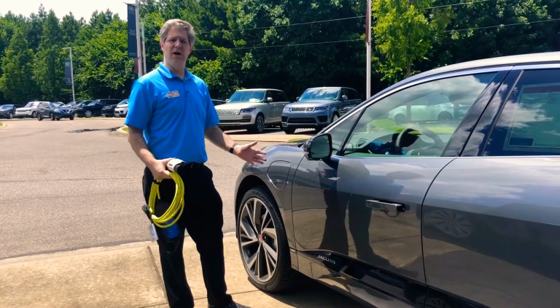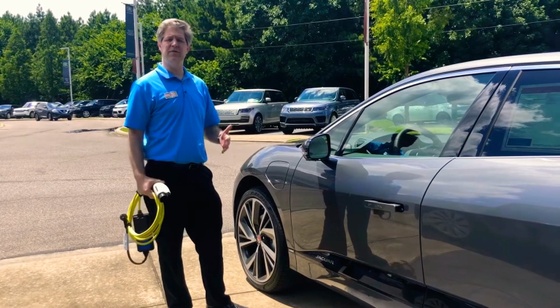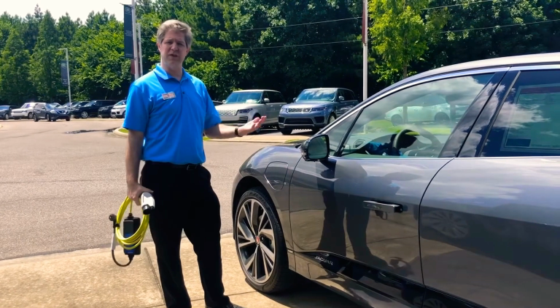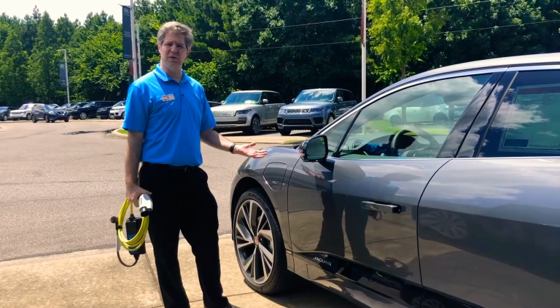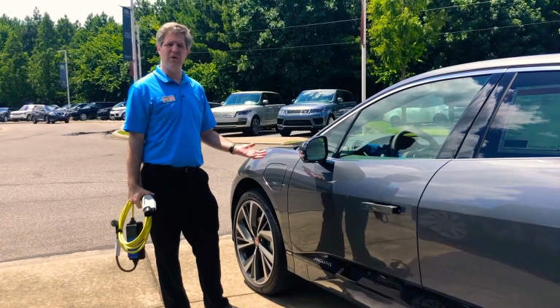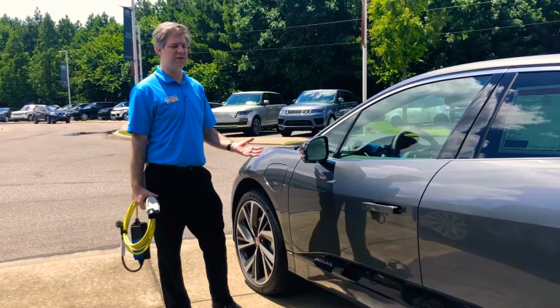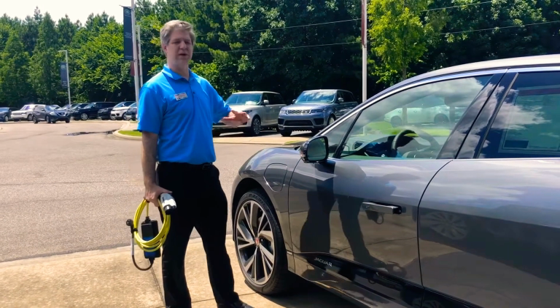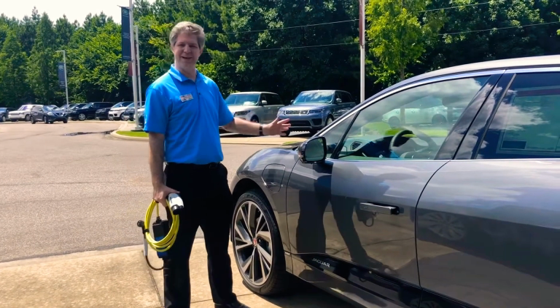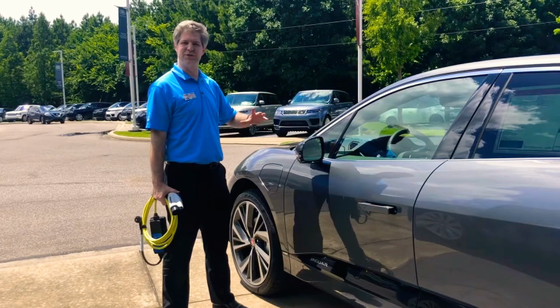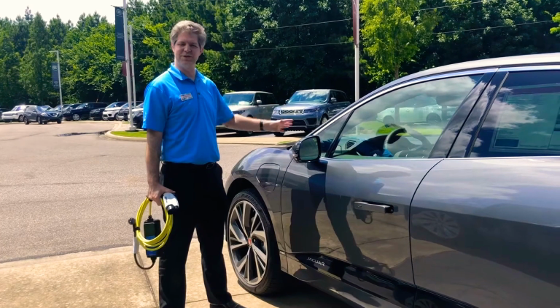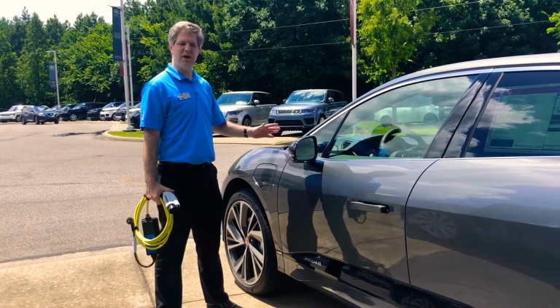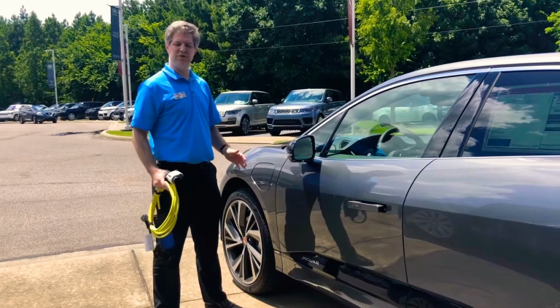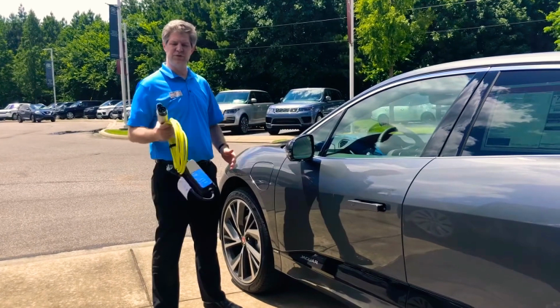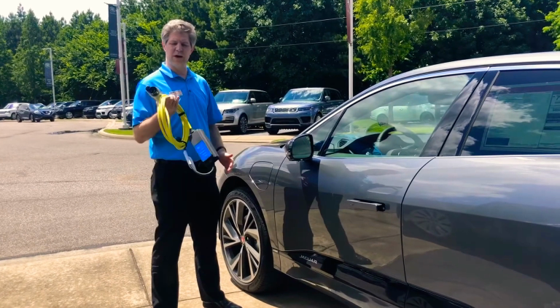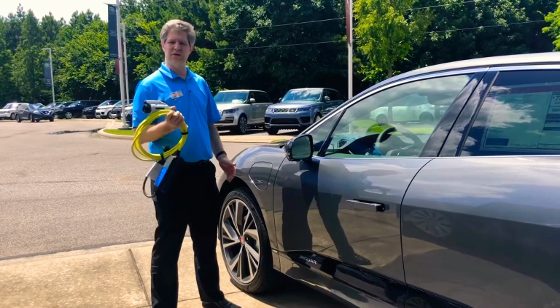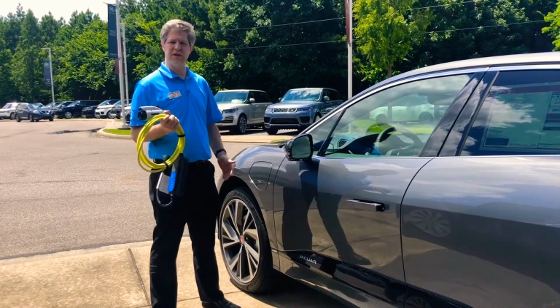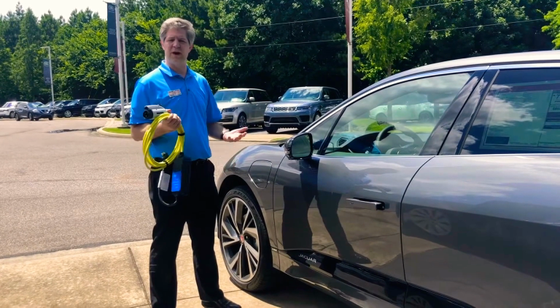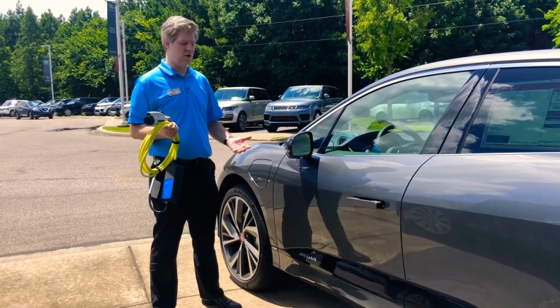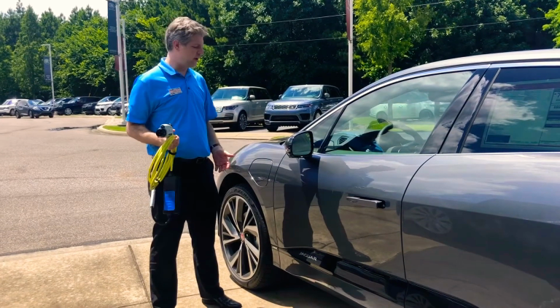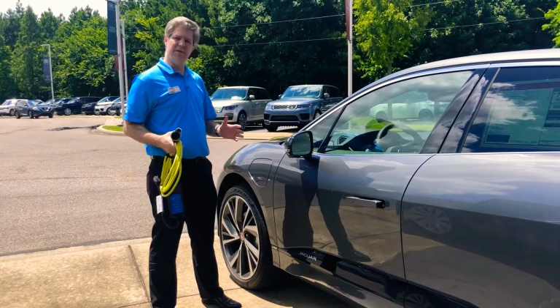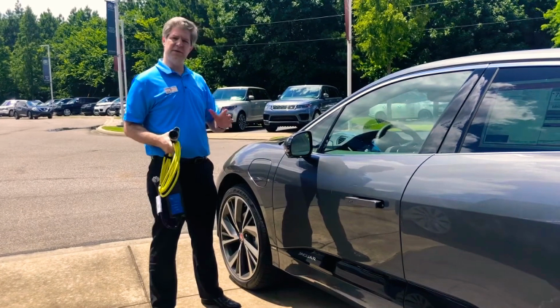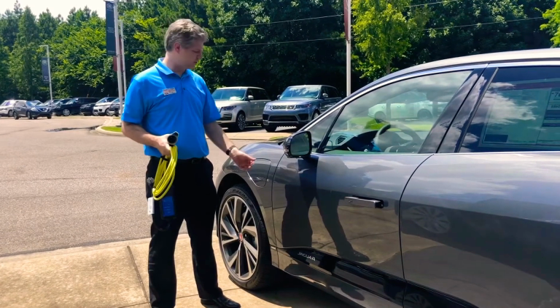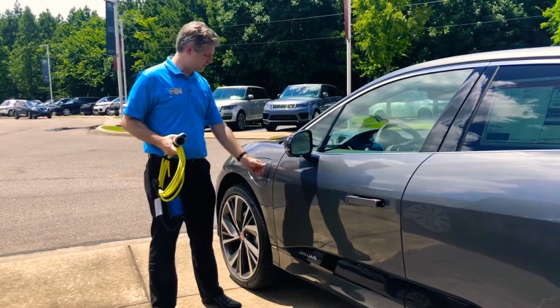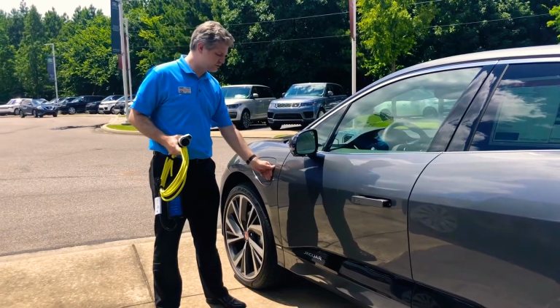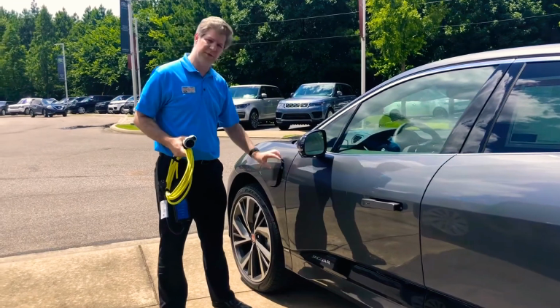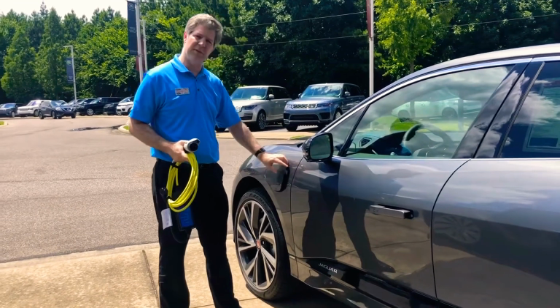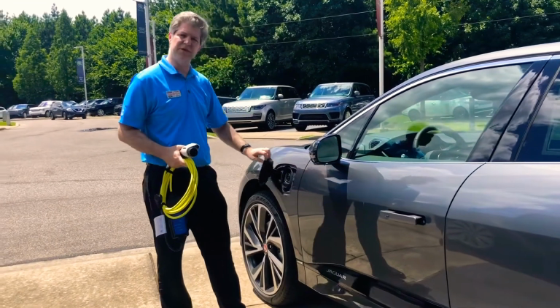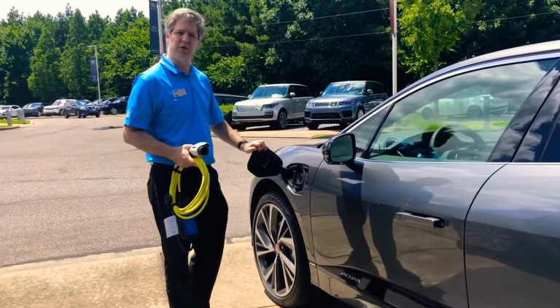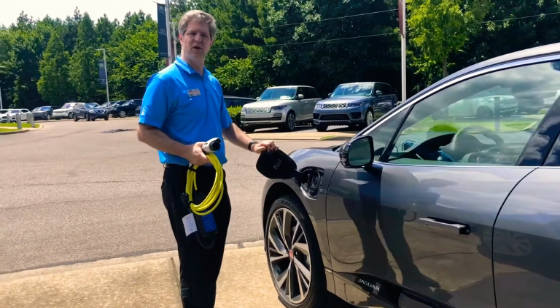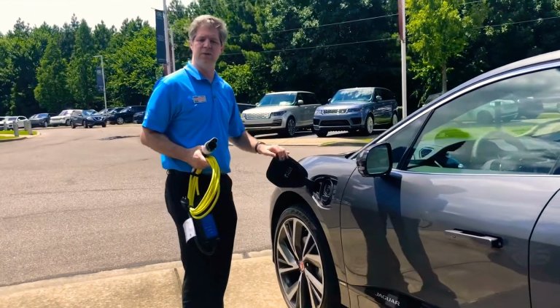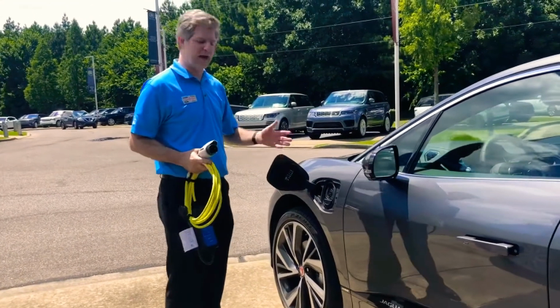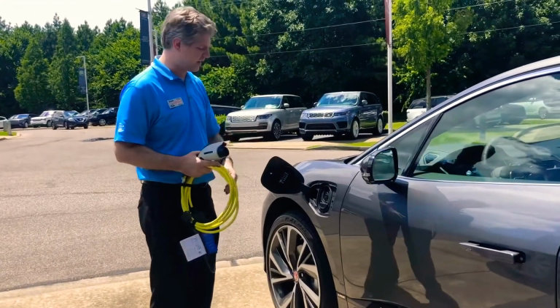If you've never driven an electric car before, there is no gas tank, there is no engine. You use regular electricity like you have at your home. And the simplest way to charge it is you just open the flap just like you would on a car with a gas tank.